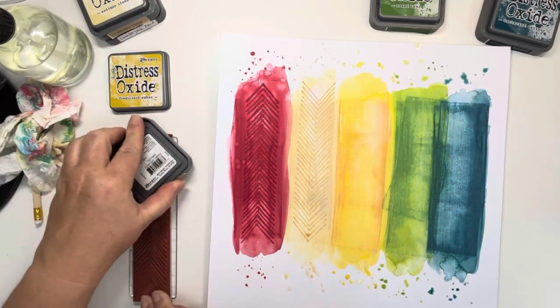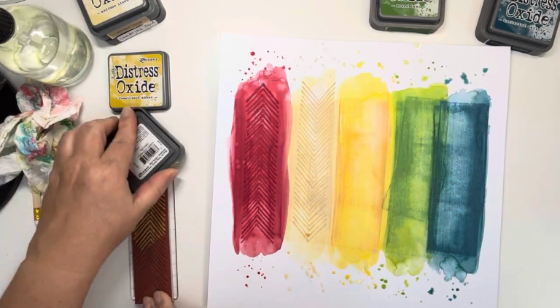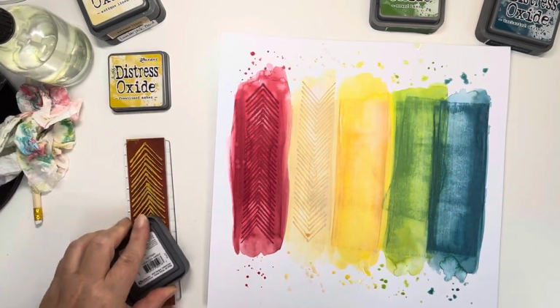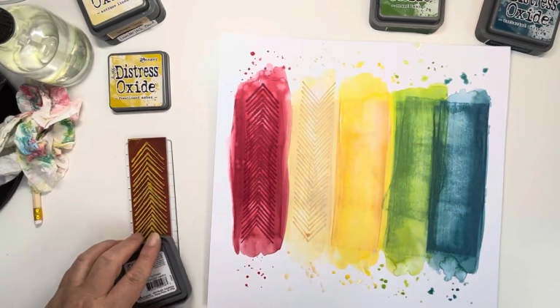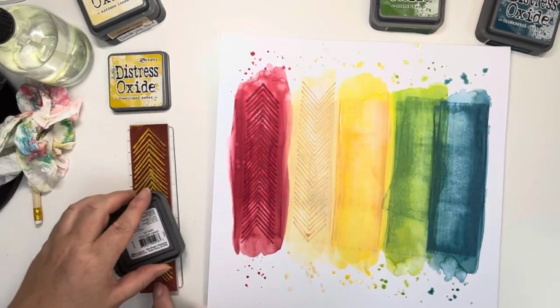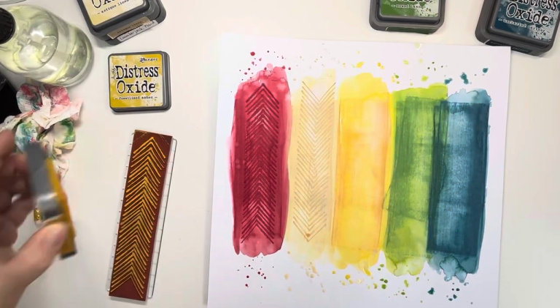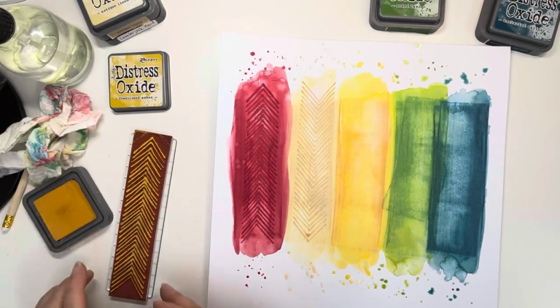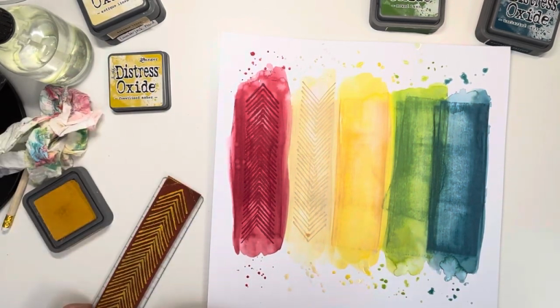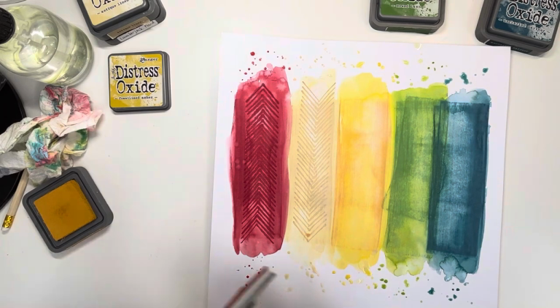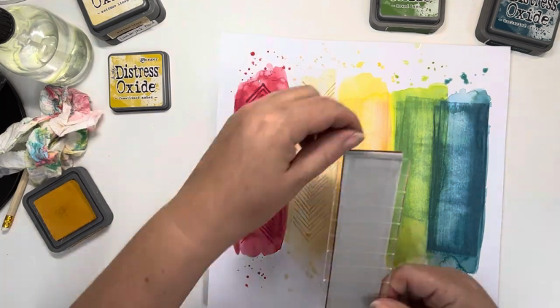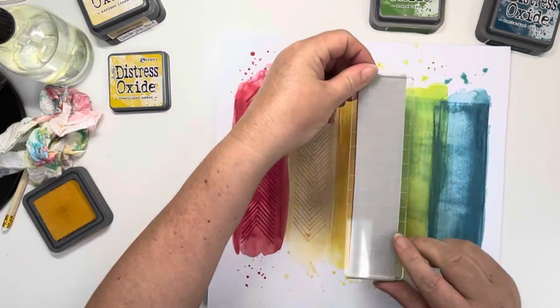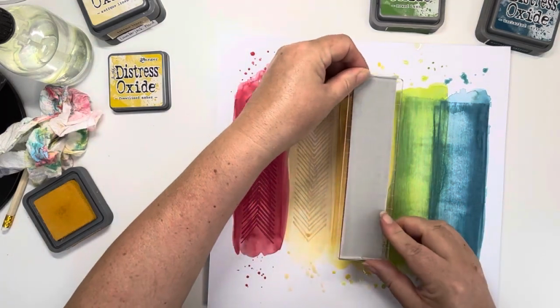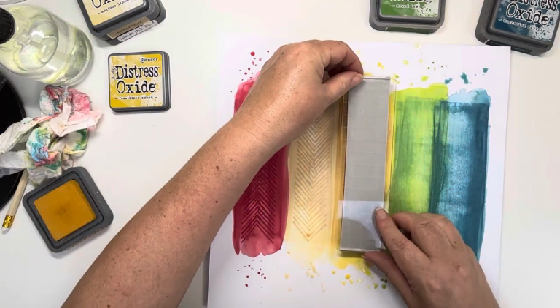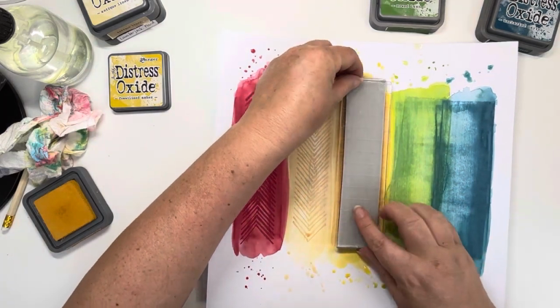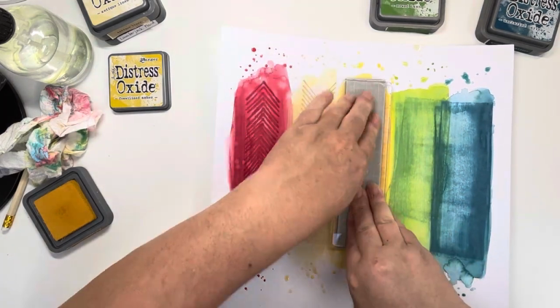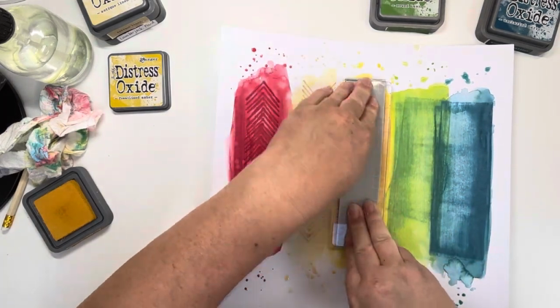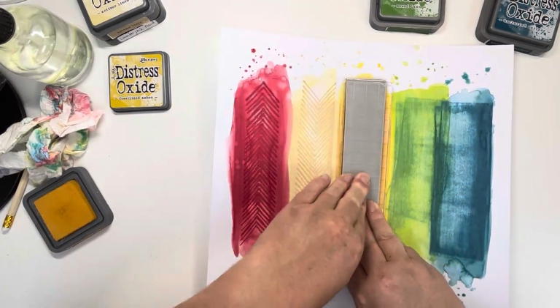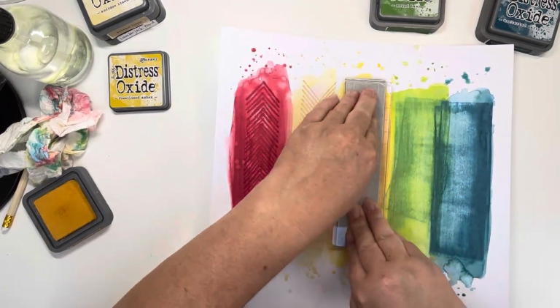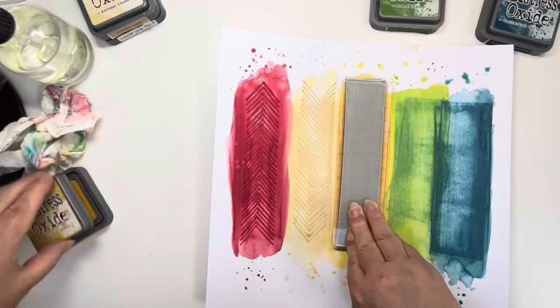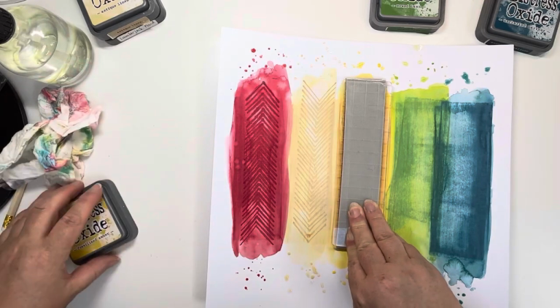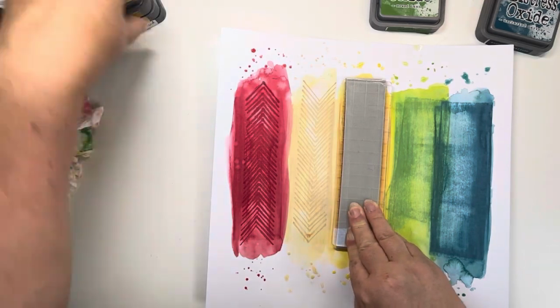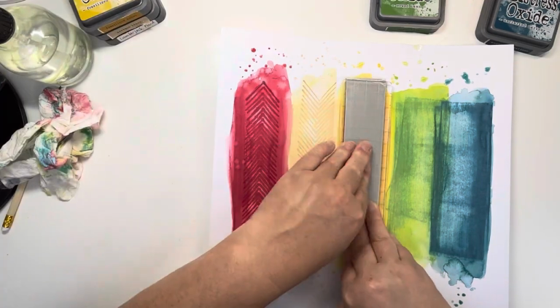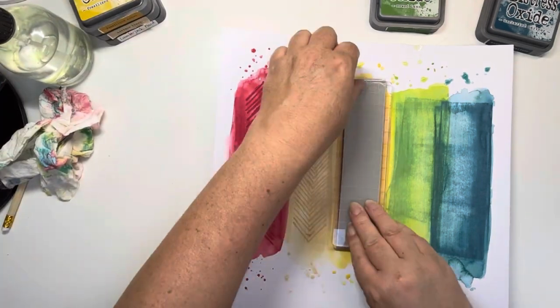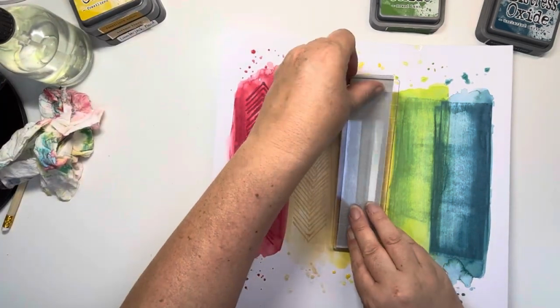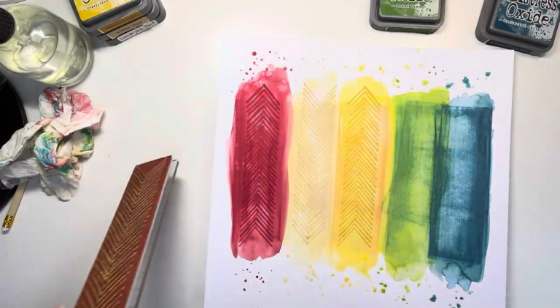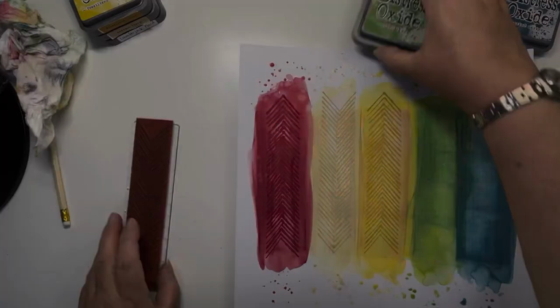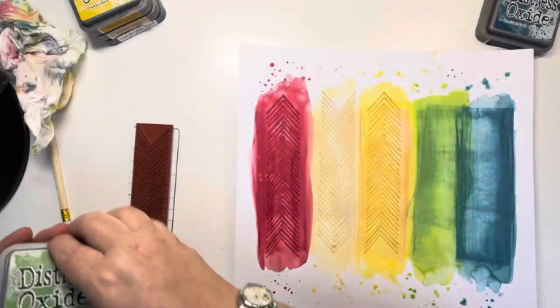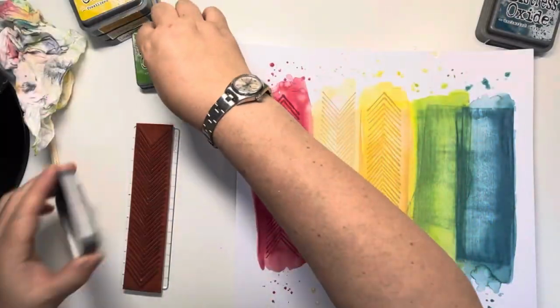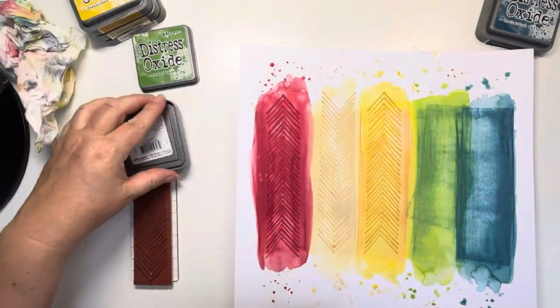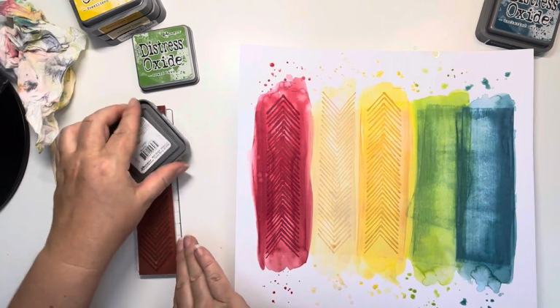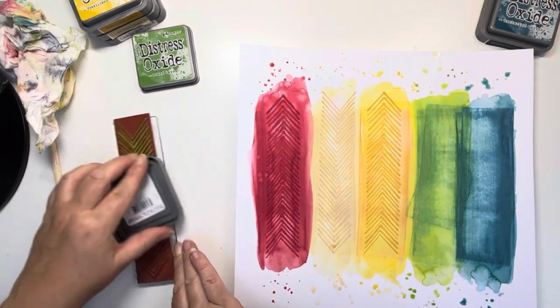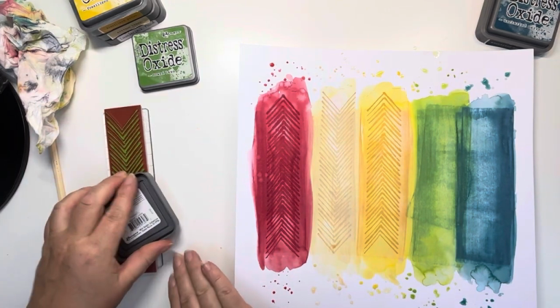Yes, it is Antique Linen. Going through each strip, and each time I'm rotating the stamp through 180 degrees. So the chevrons point up on the first one, down on the second one and so on and so forth. Once this is all done, I'm just going in with the green now.